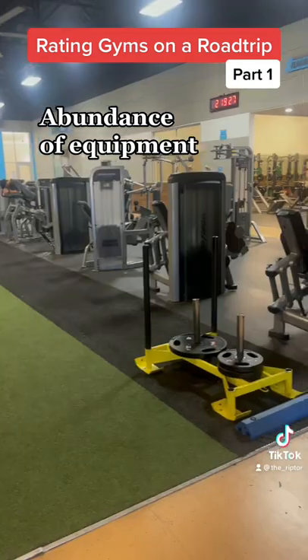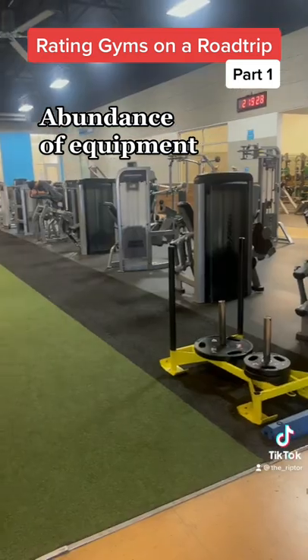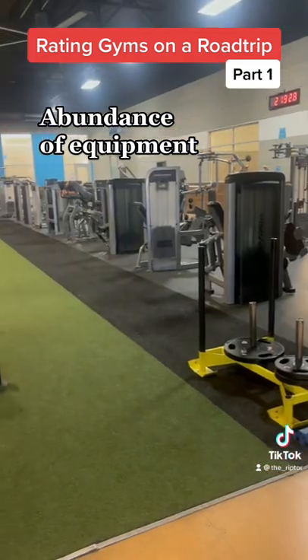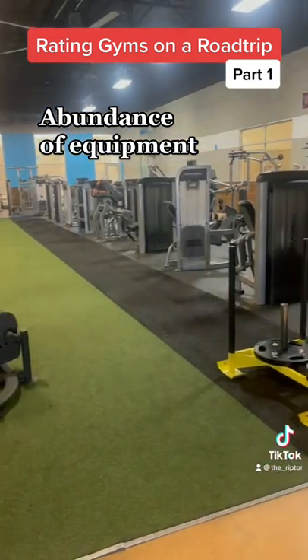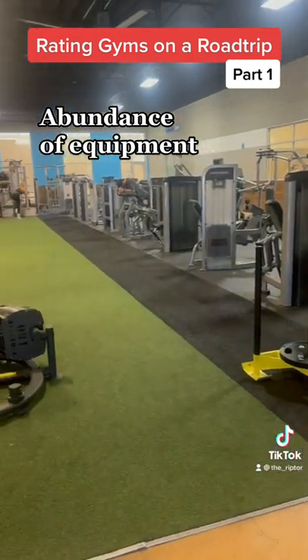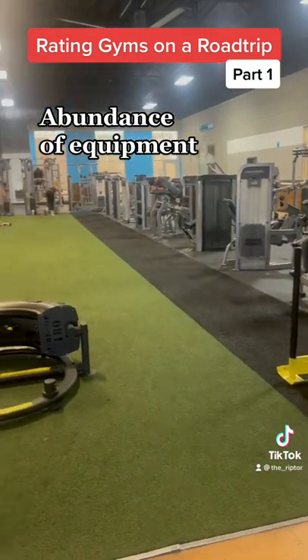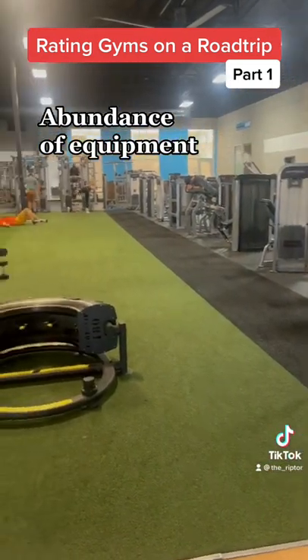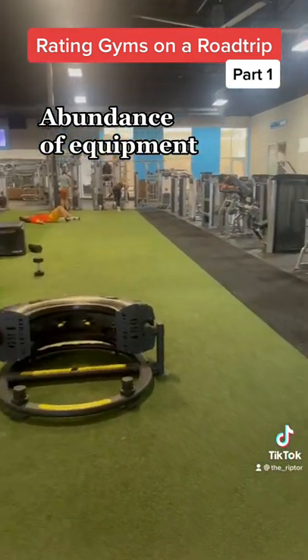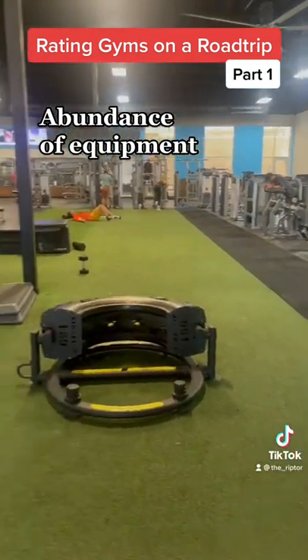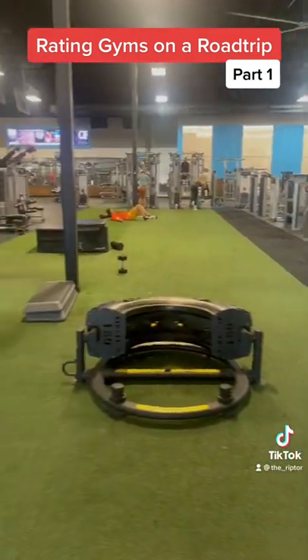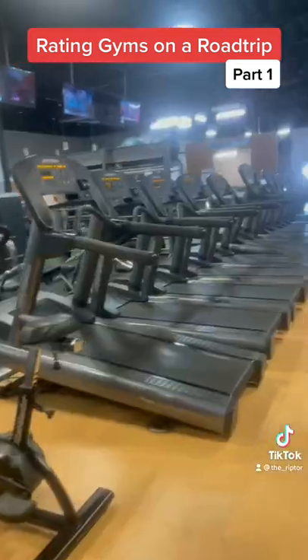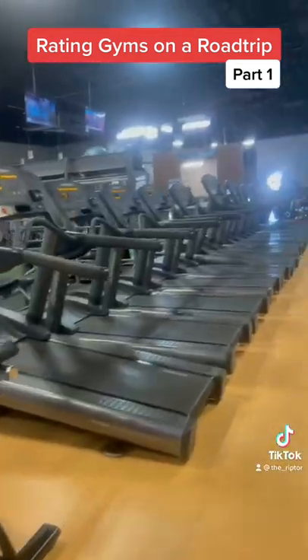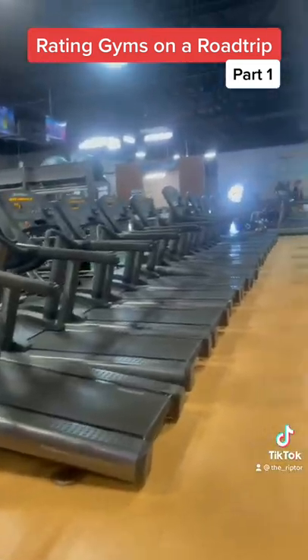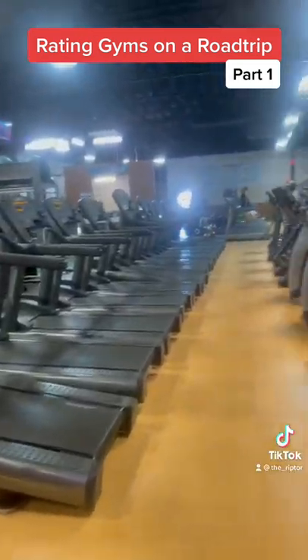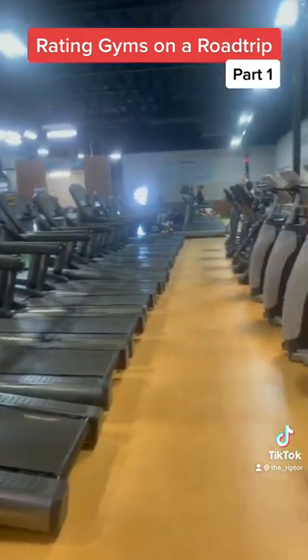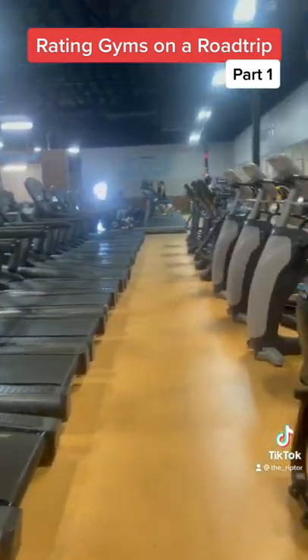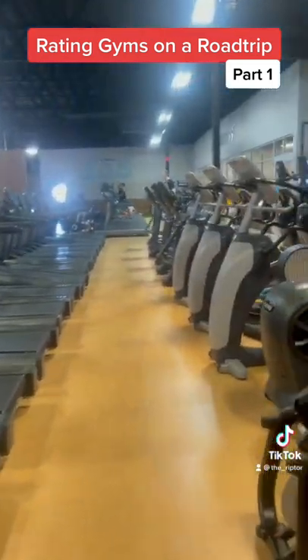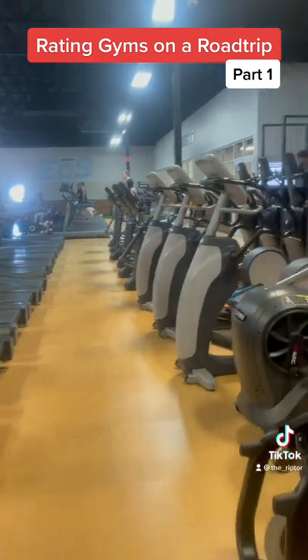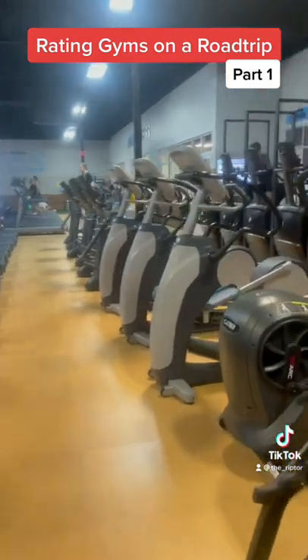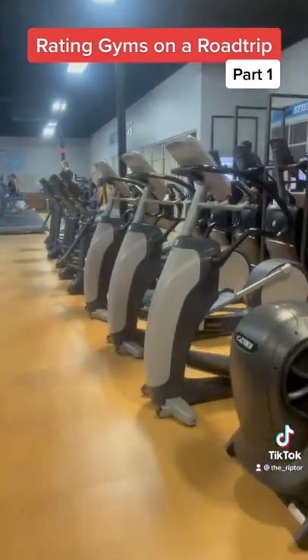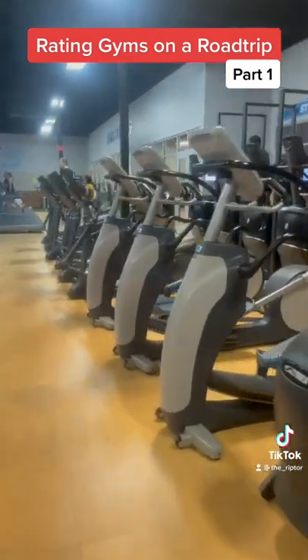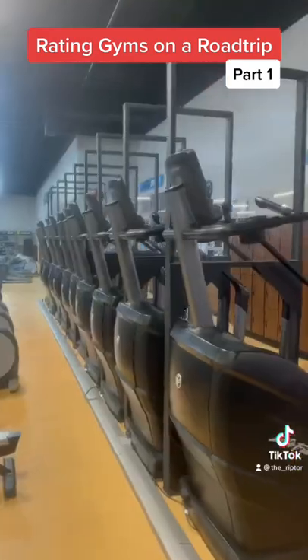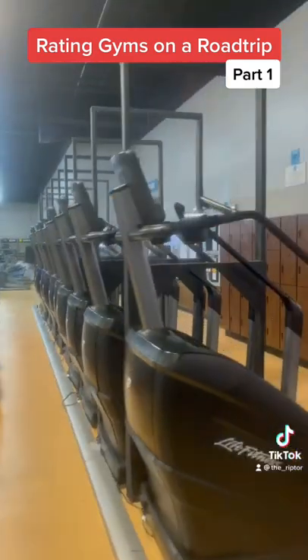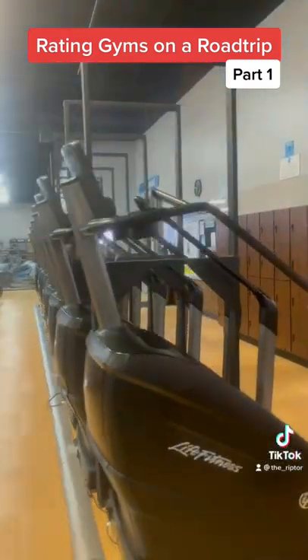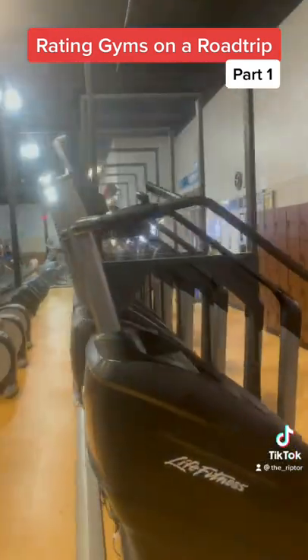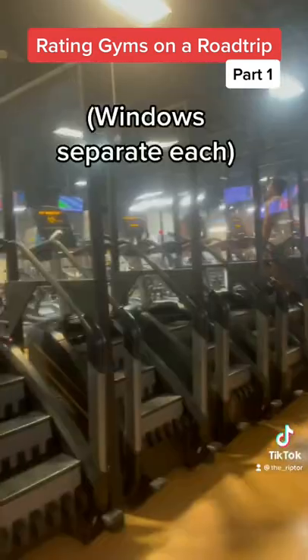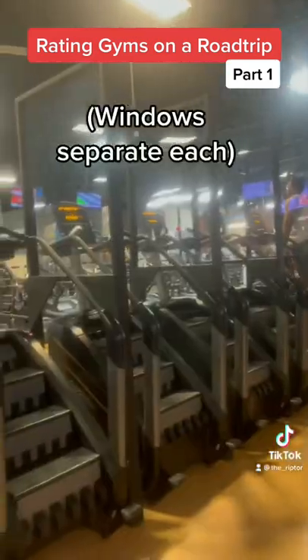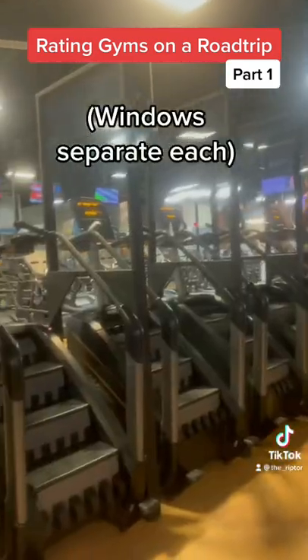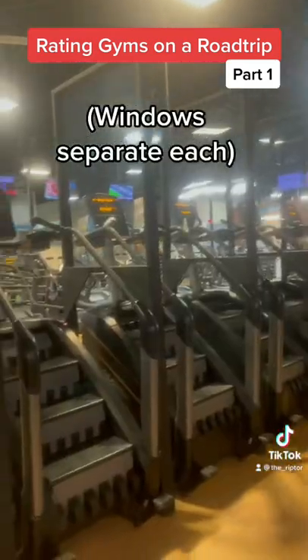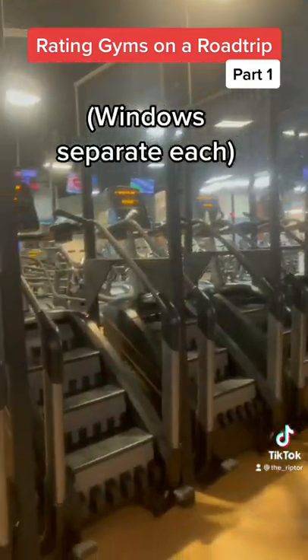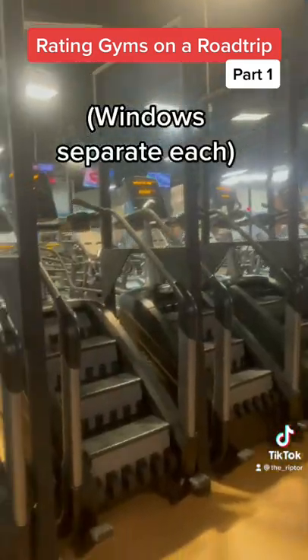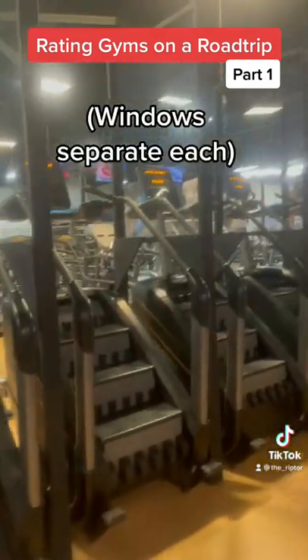On the right hand side, you also have machines and a turf area. Plenty of cardio options — you got treadmills, bikes, ellipticals, and a whole bunch of stair masters with an interesting setup.